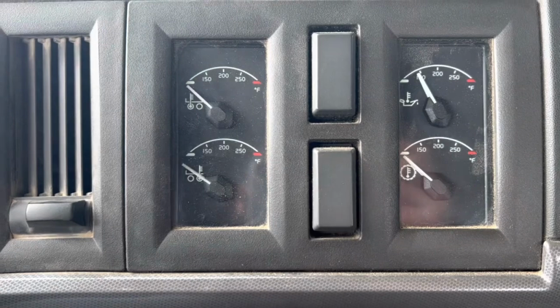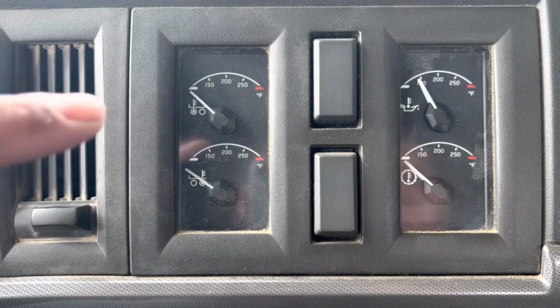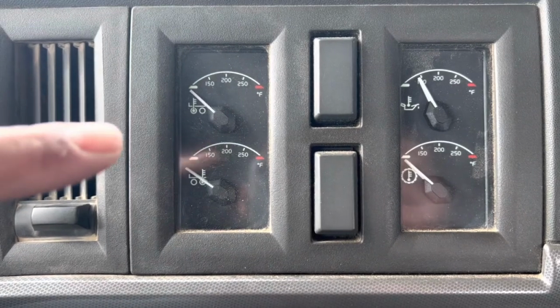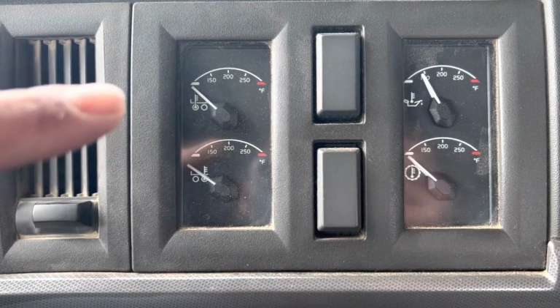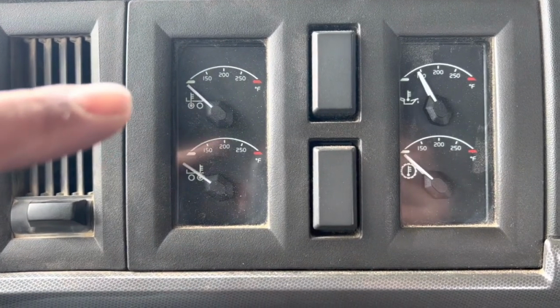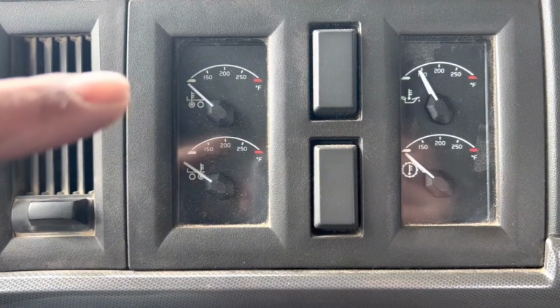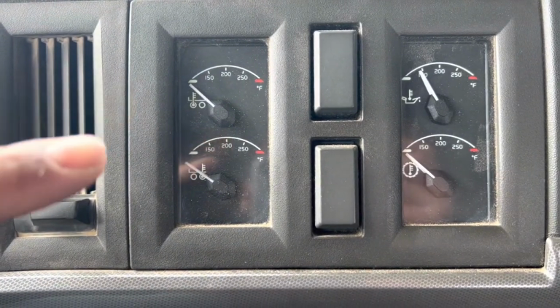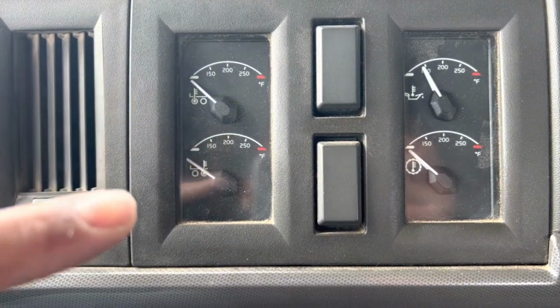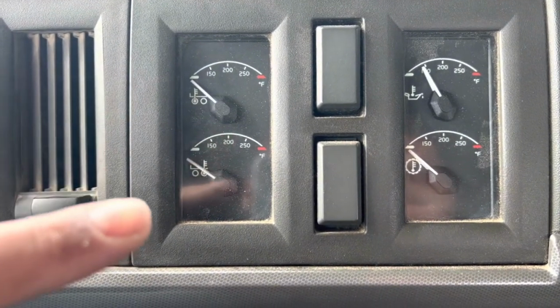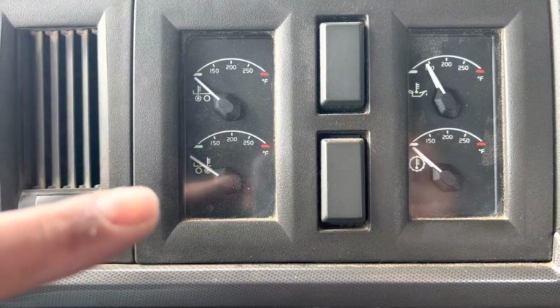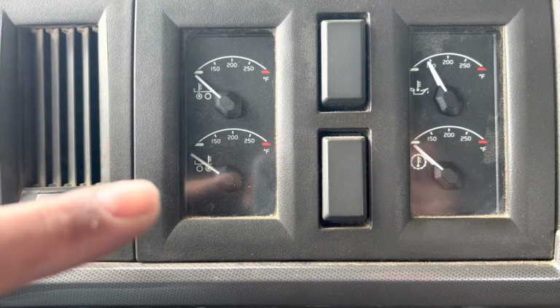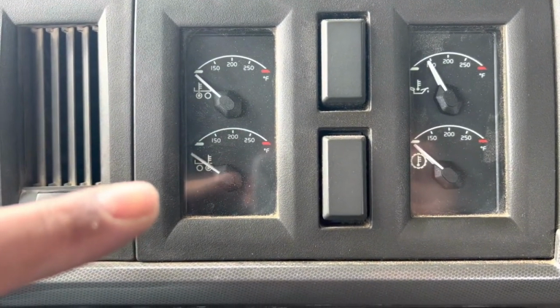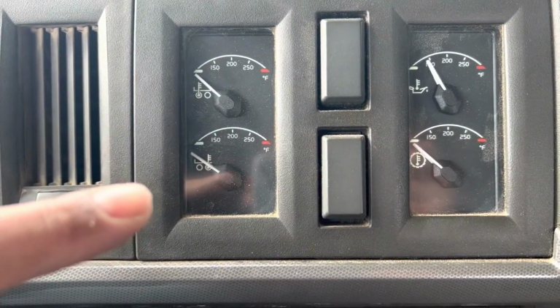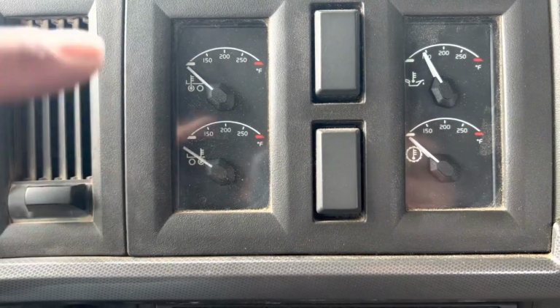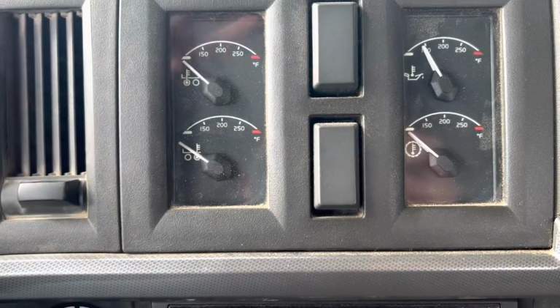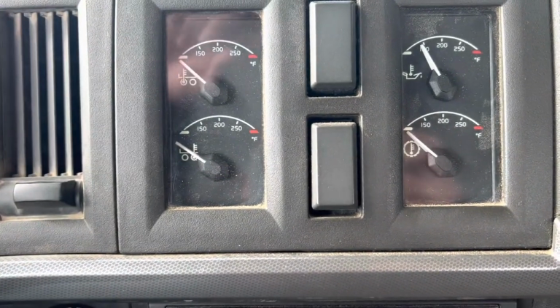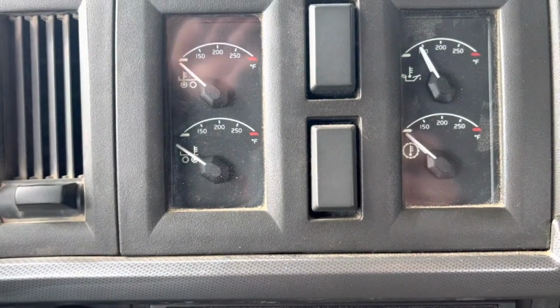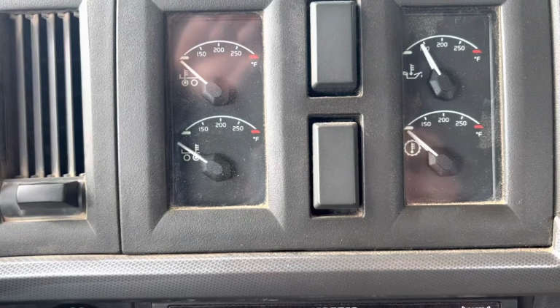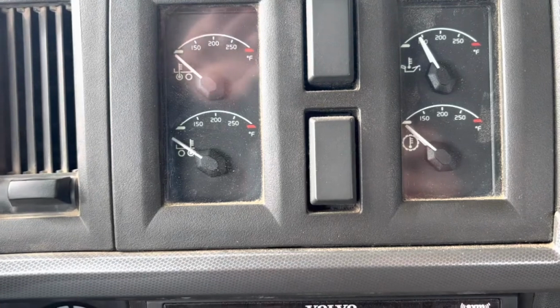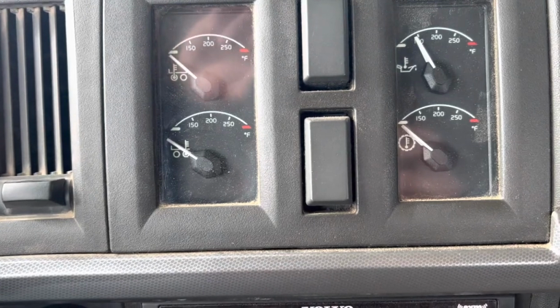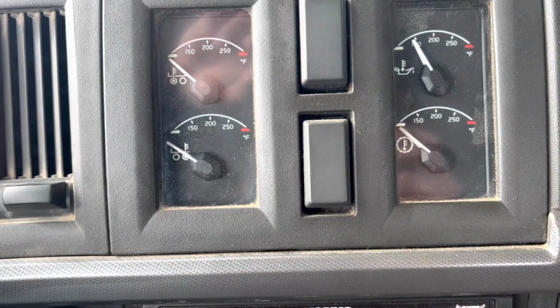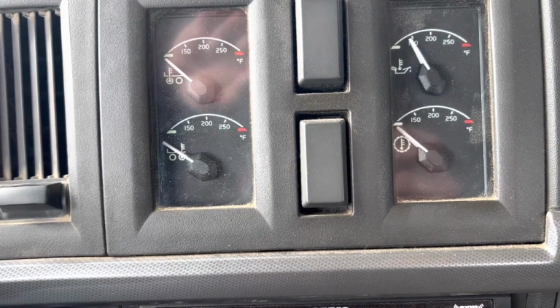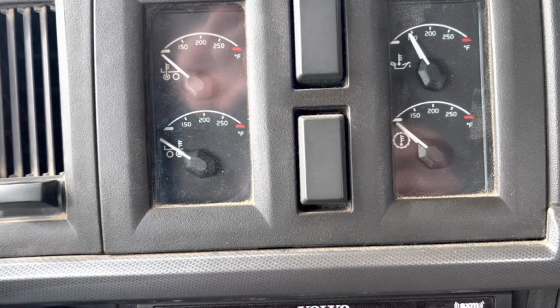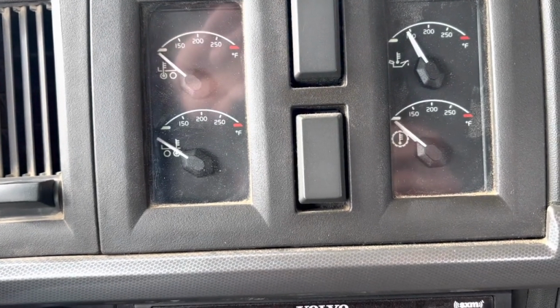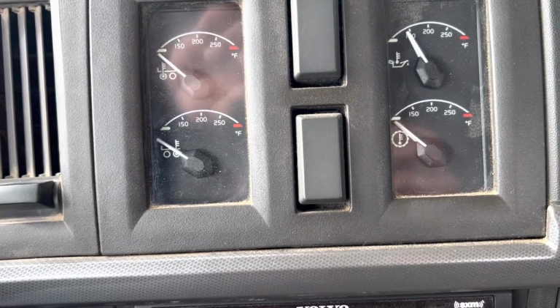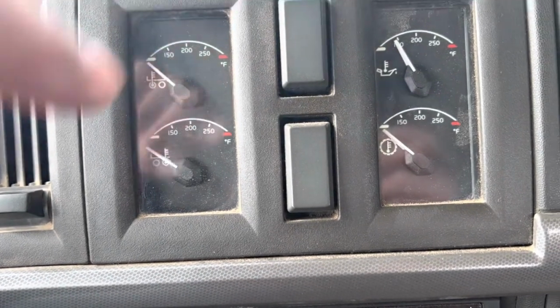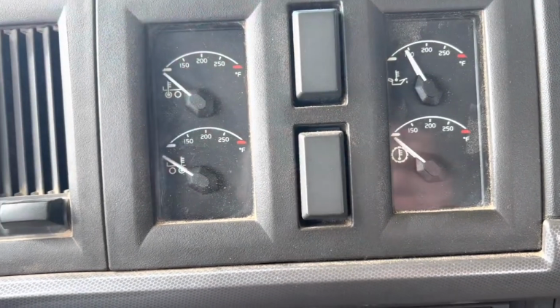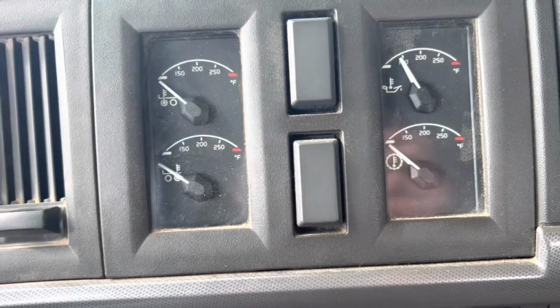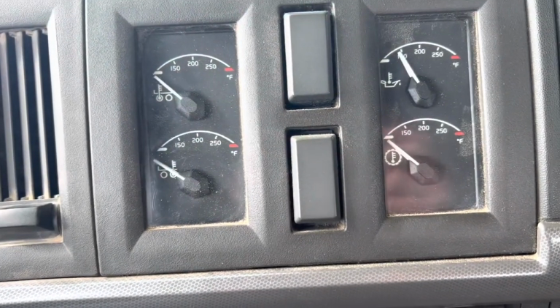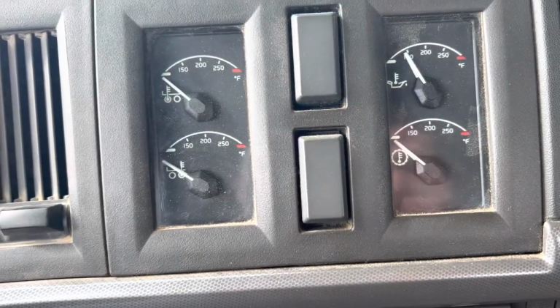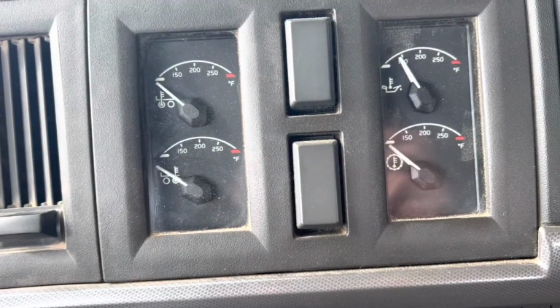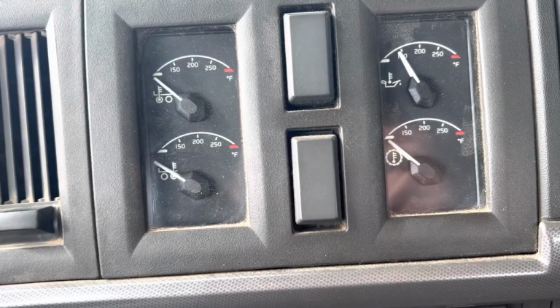Differential temperature gauge. Rear suspension temperature. Engine oil temperature. And transmission temperature.